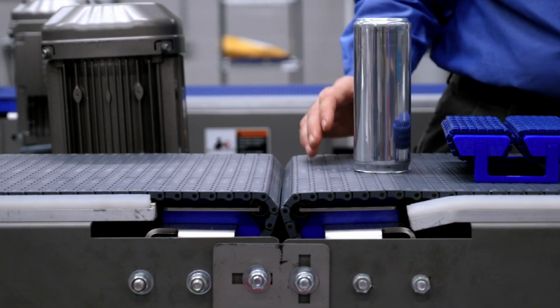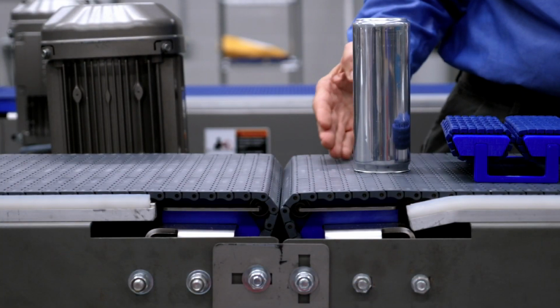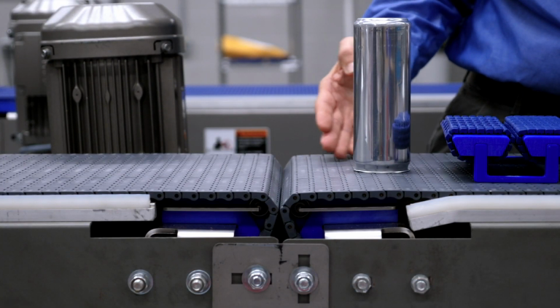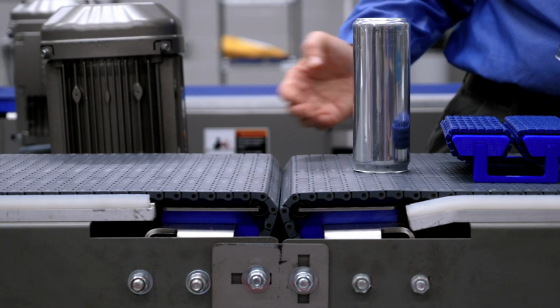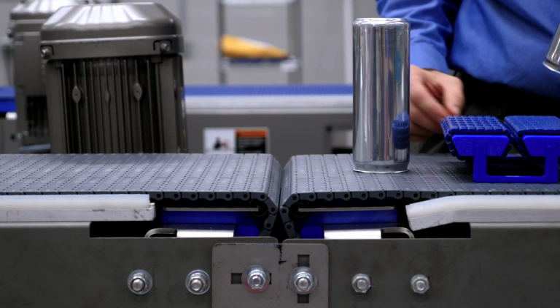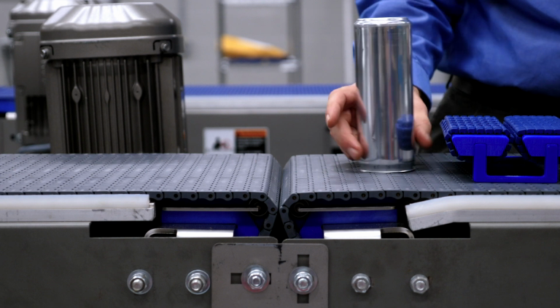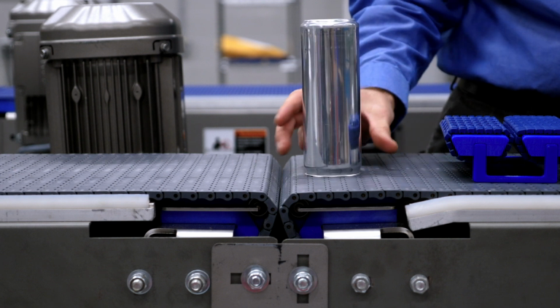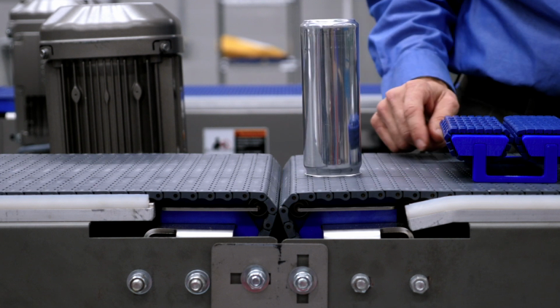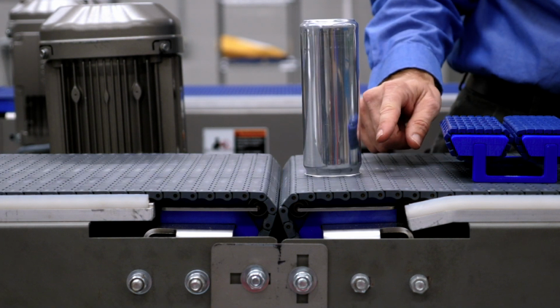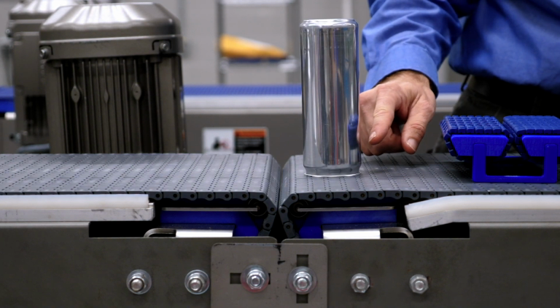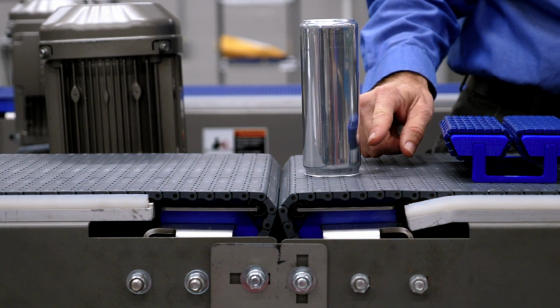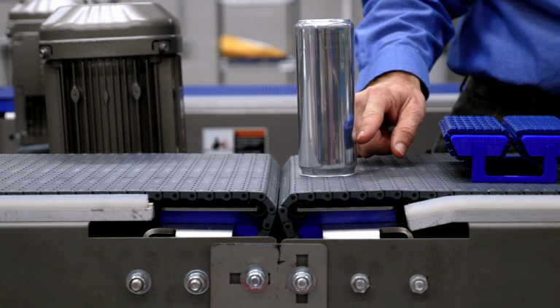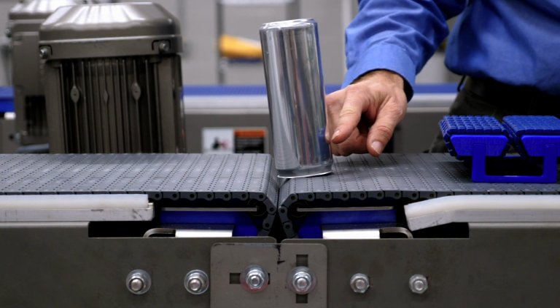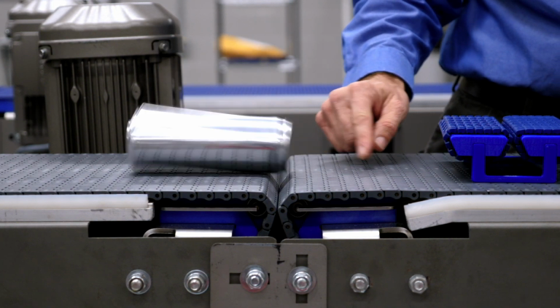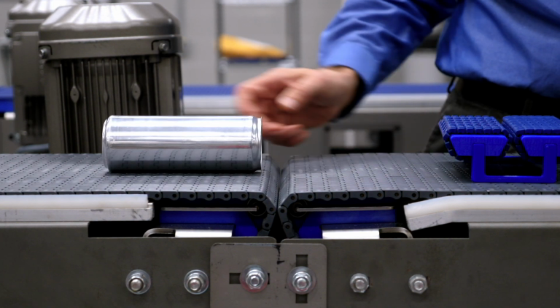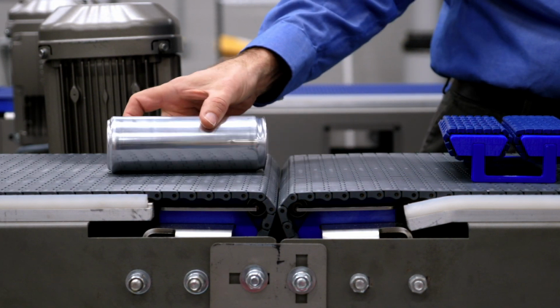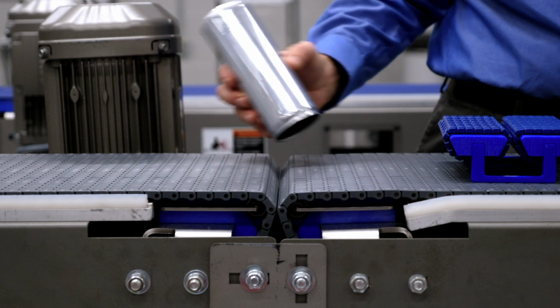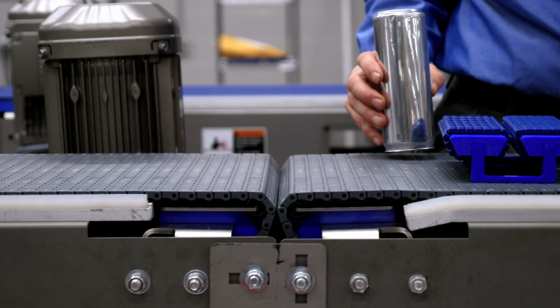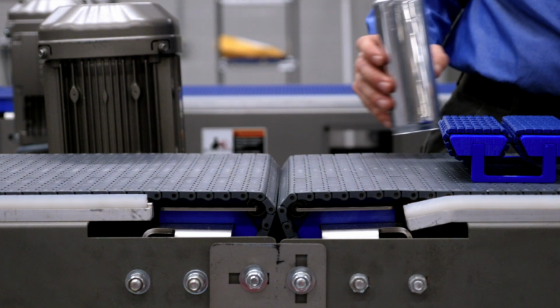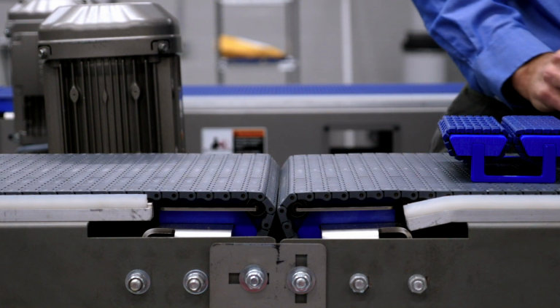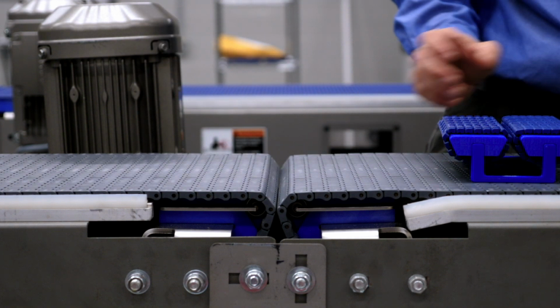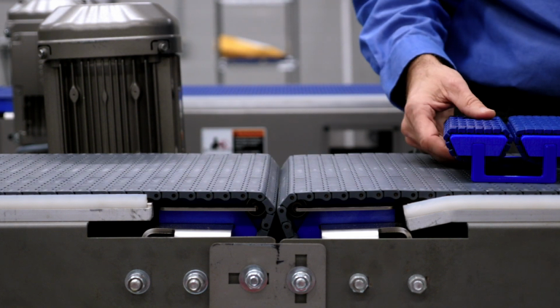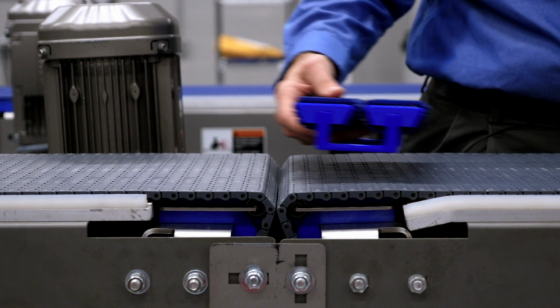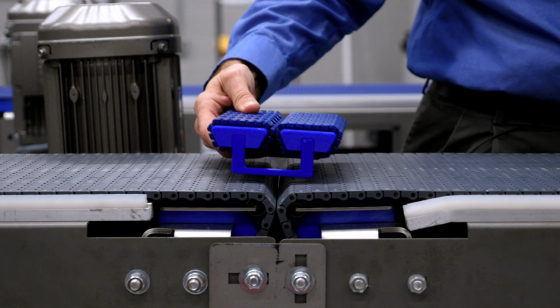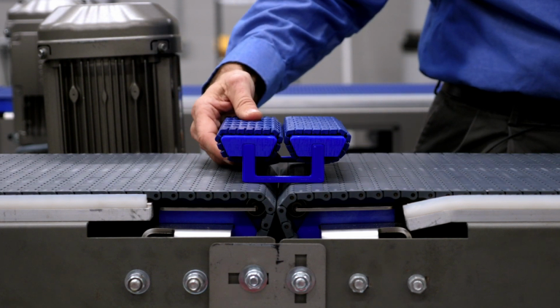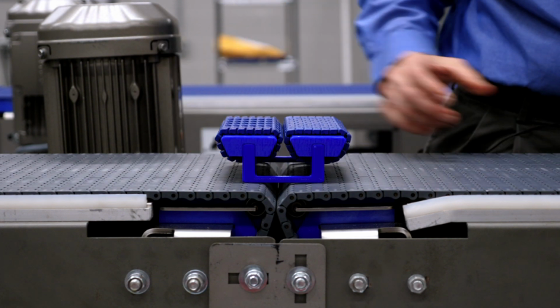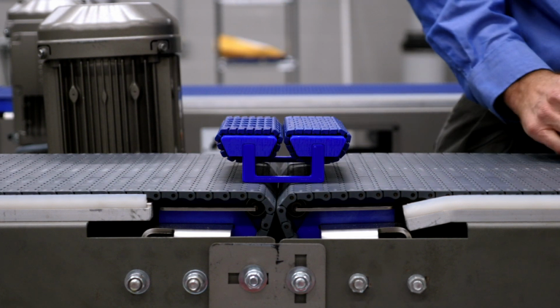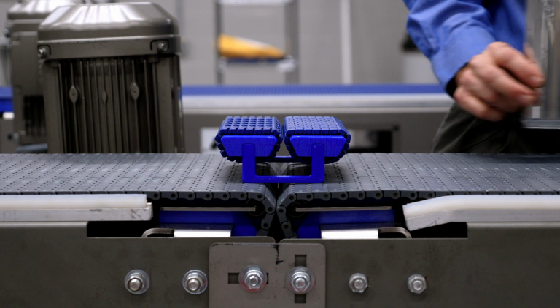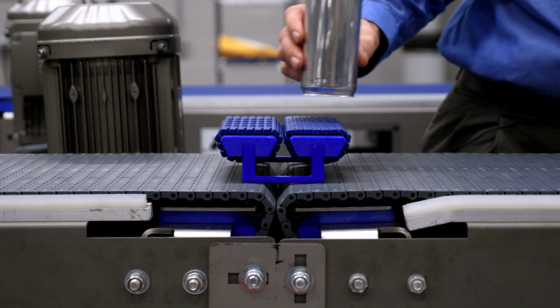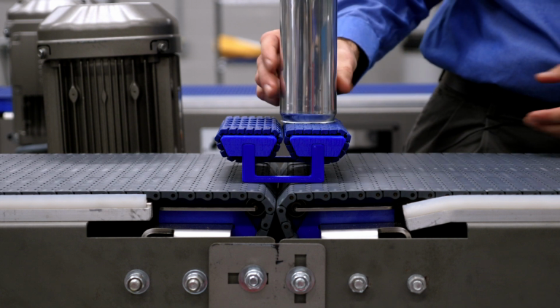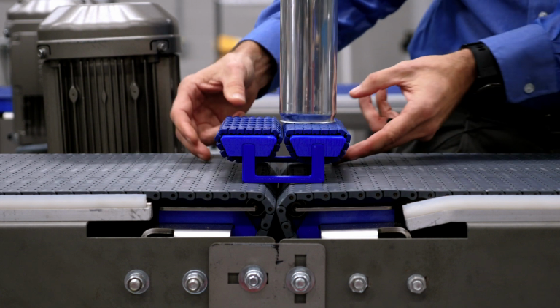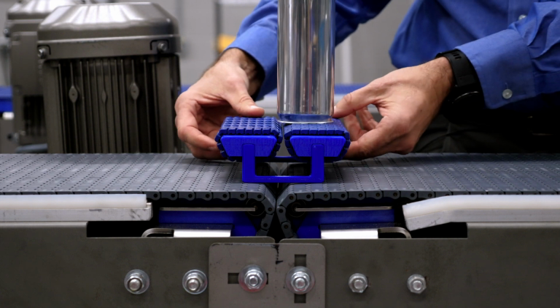This is a typical end-off, end-on type transfer. You can see with this particular container type product going across this transfer, you're going to drop cans or lose containers. Then you can see the very big difference between the smaller pitch tighter transfer compared to what you have today.